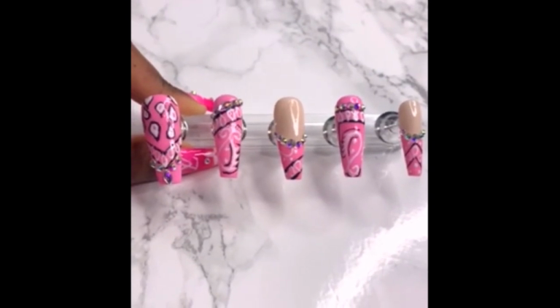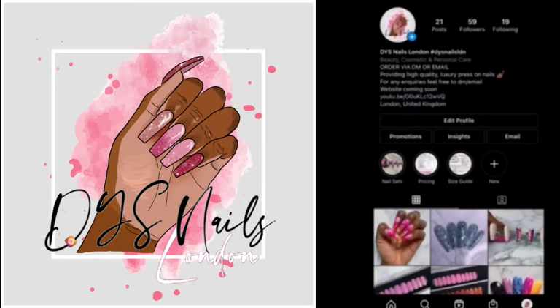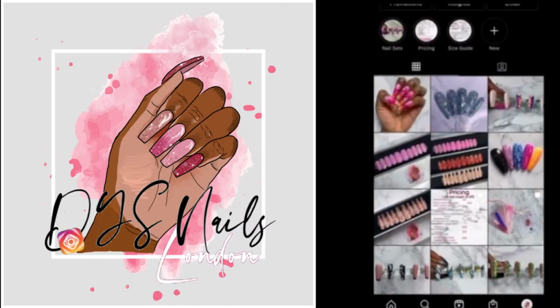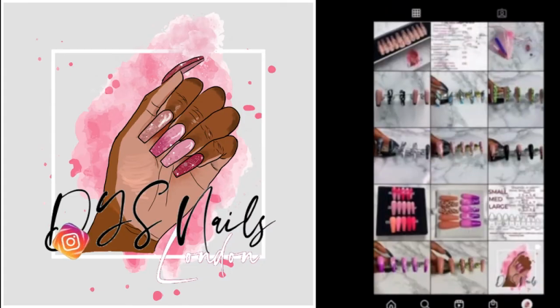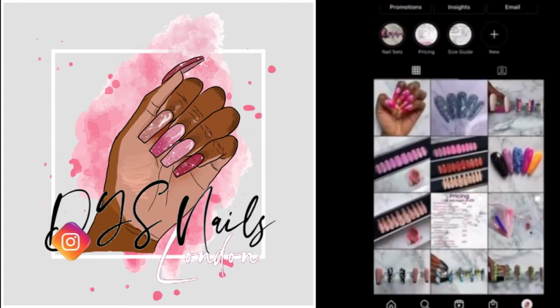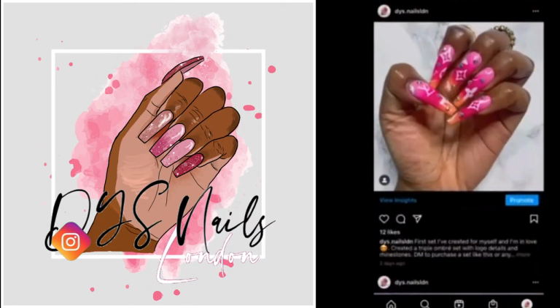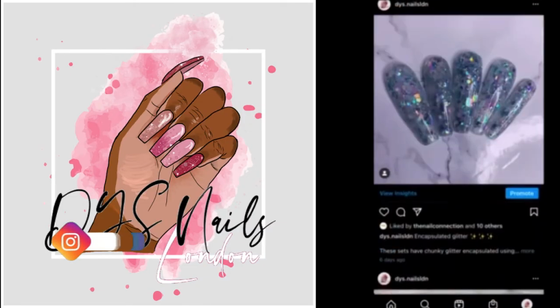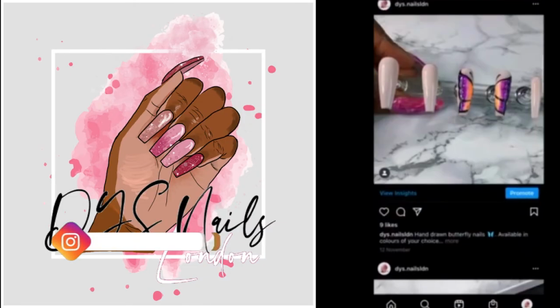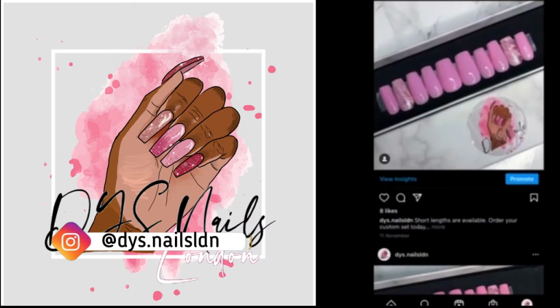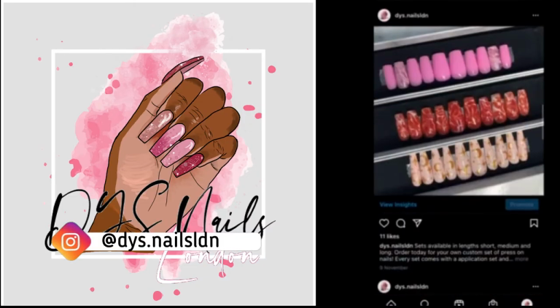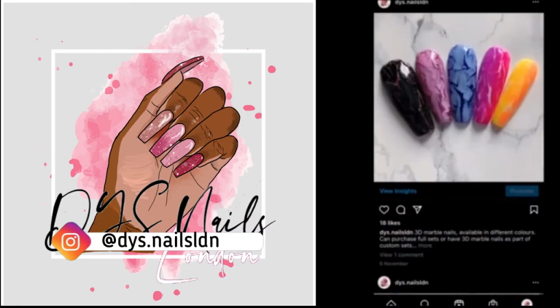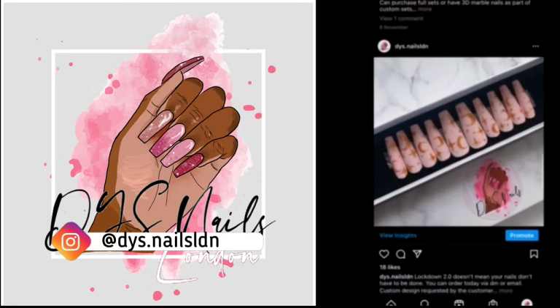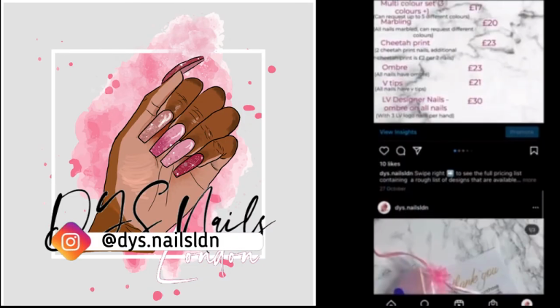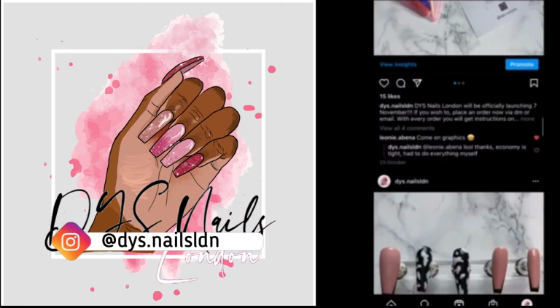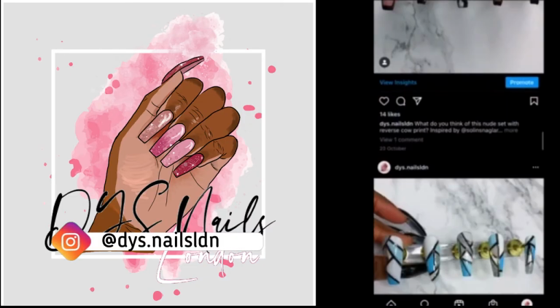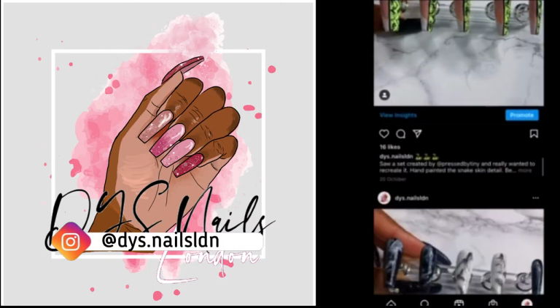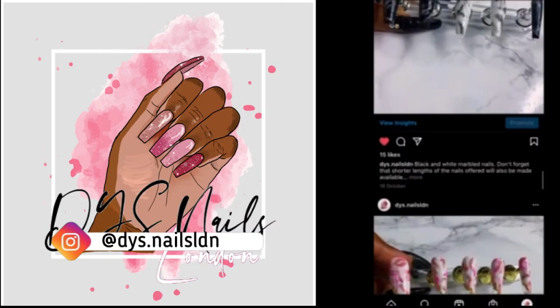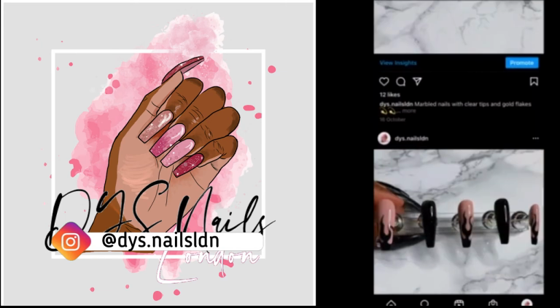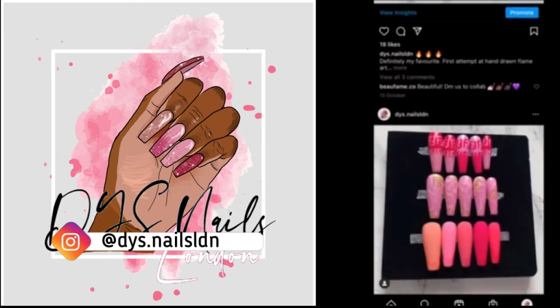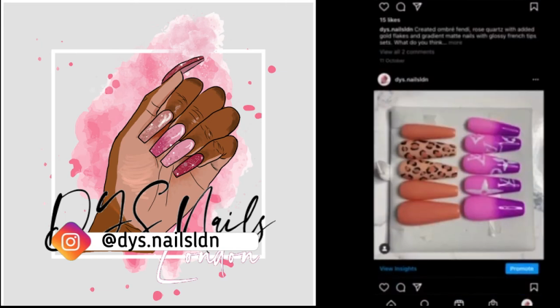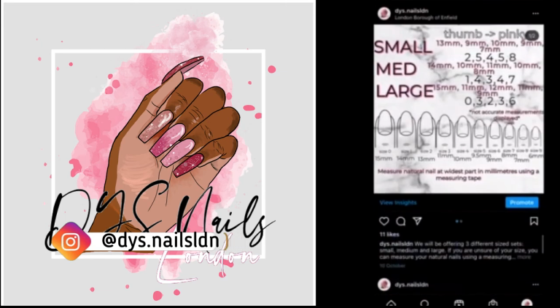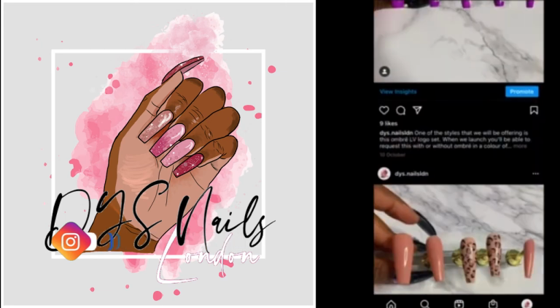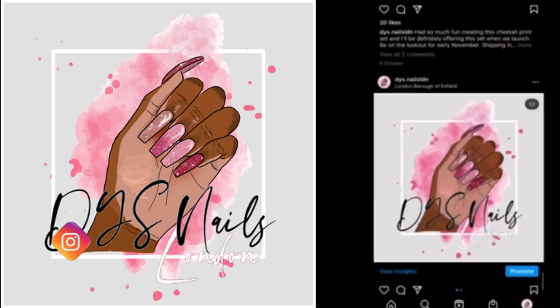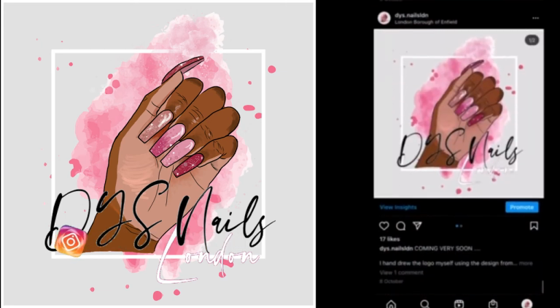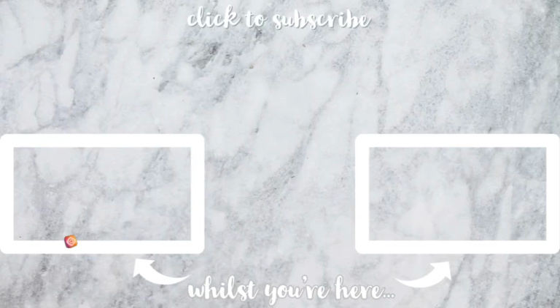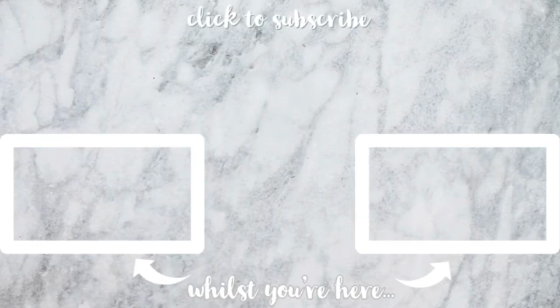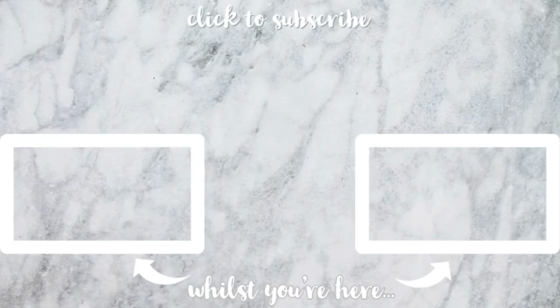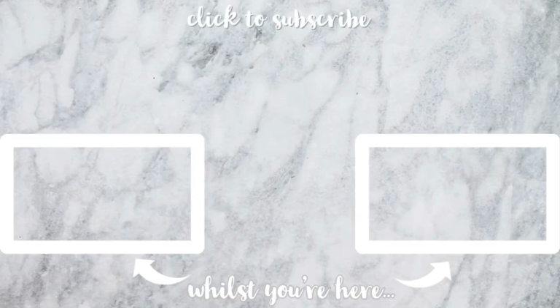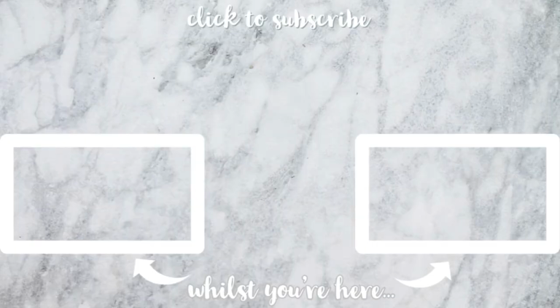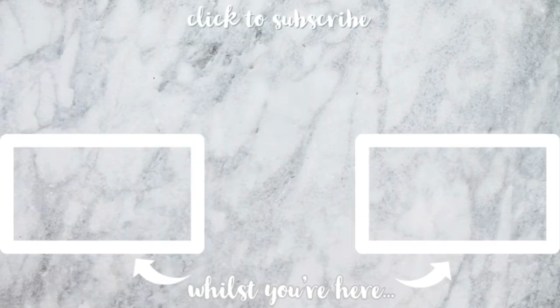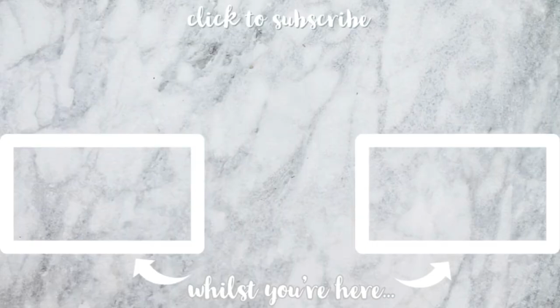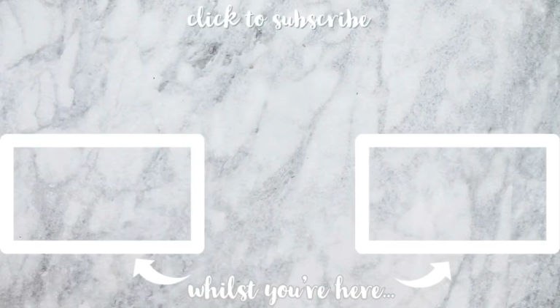Don't forget to follow me on Instagram at DYS.NailsLDN, and thank you so much for watching my video guys — I'll see you in my next one, bye!